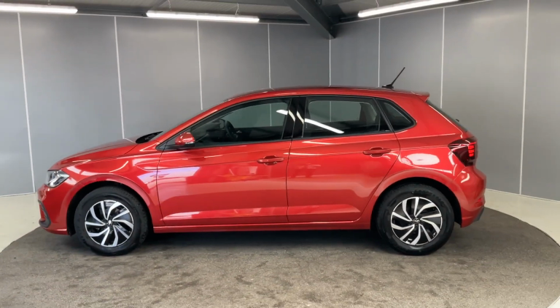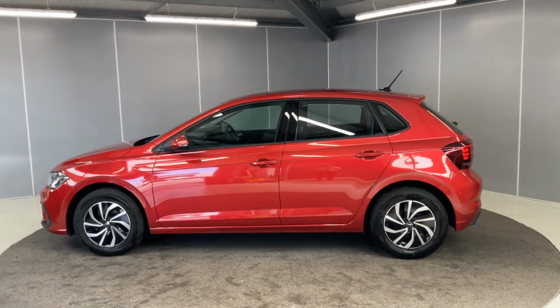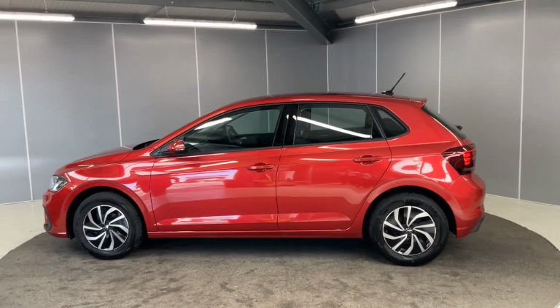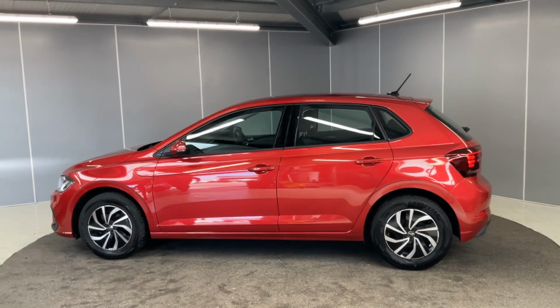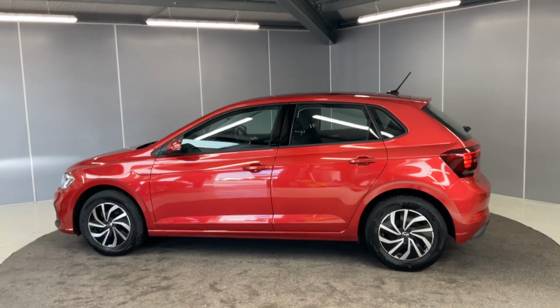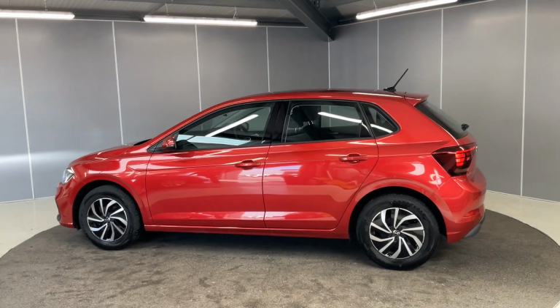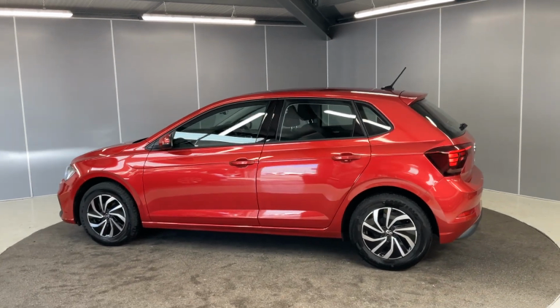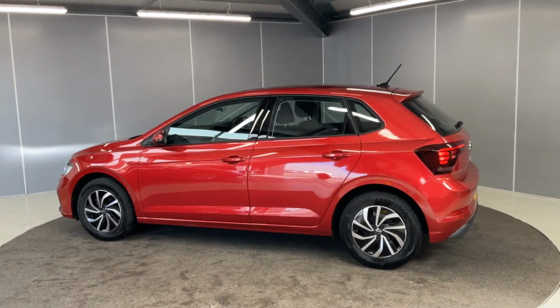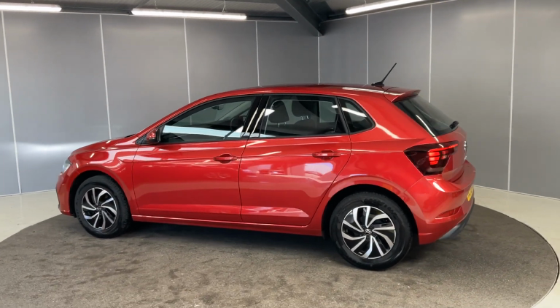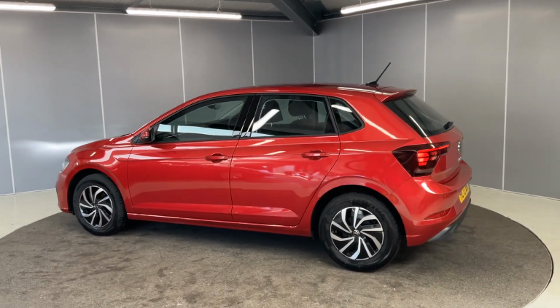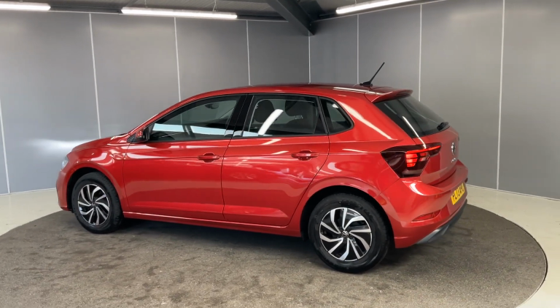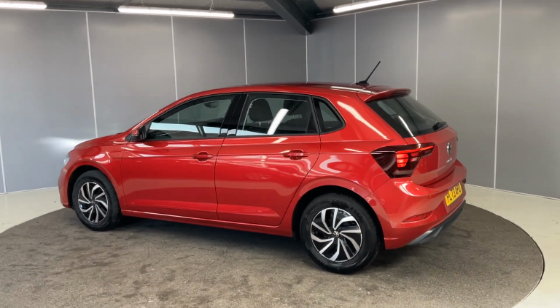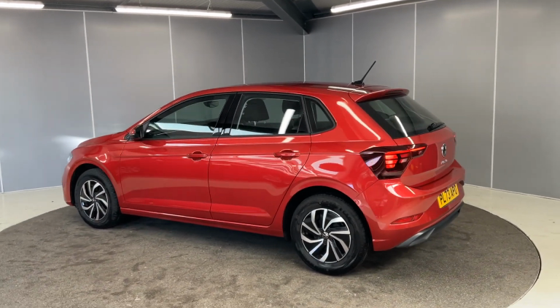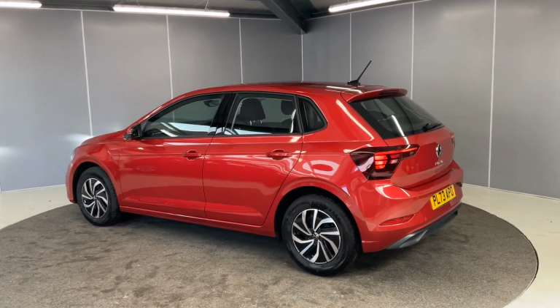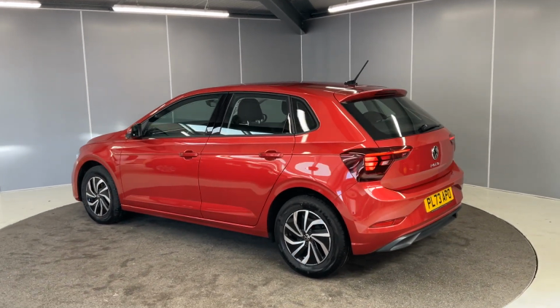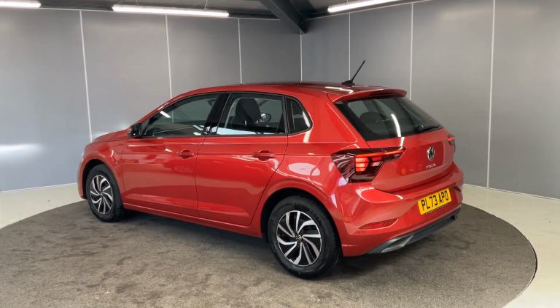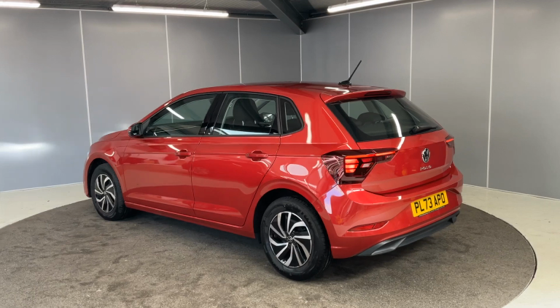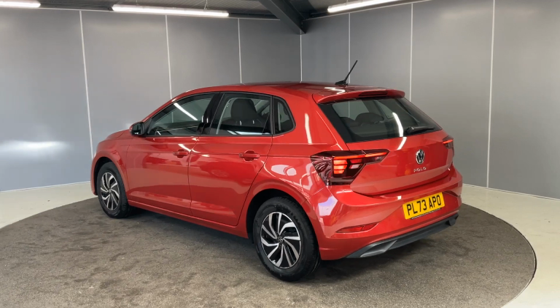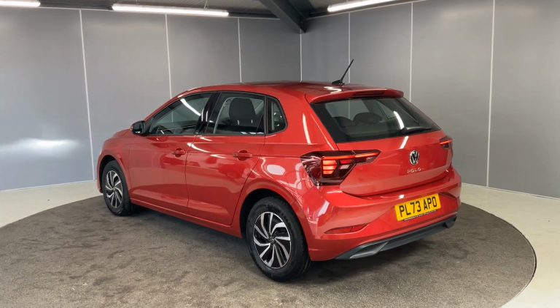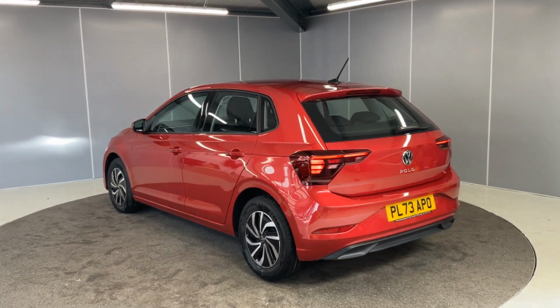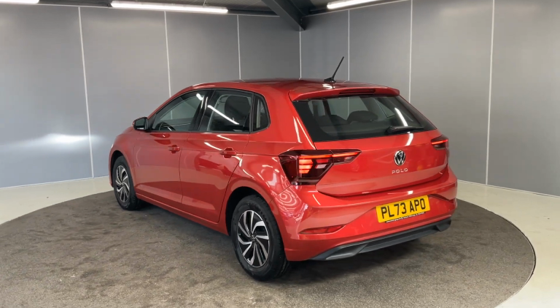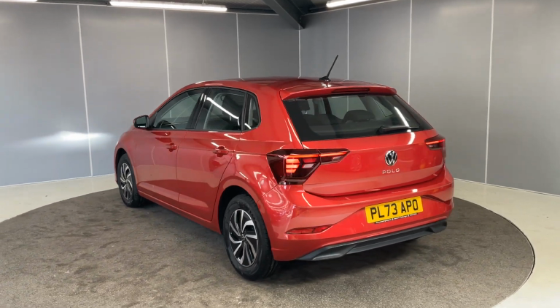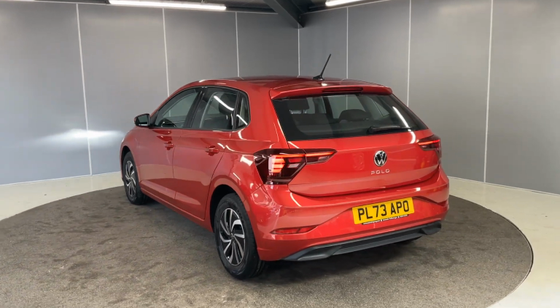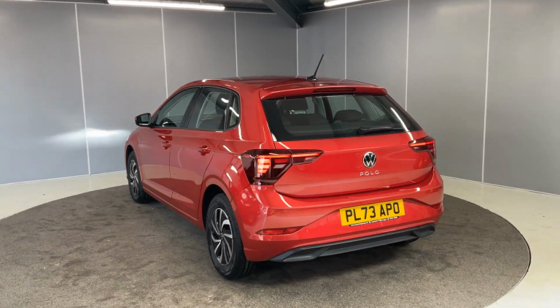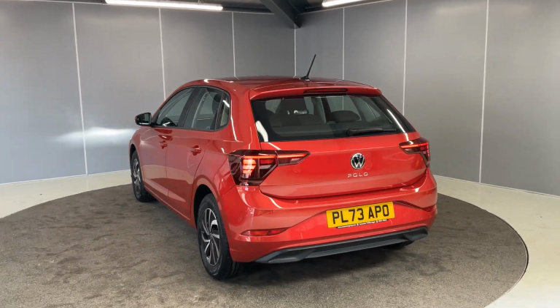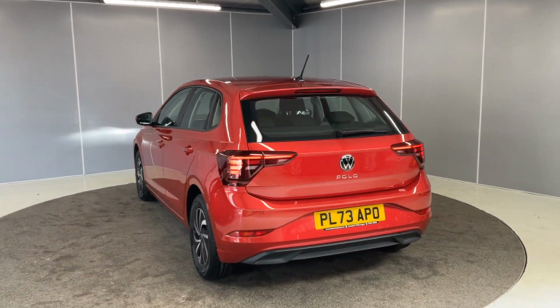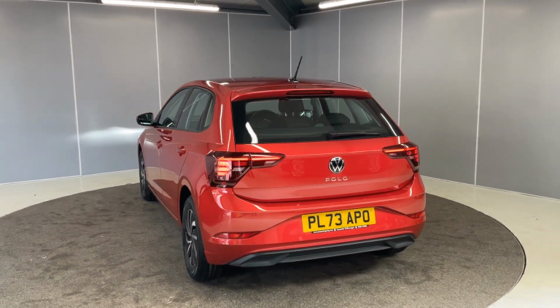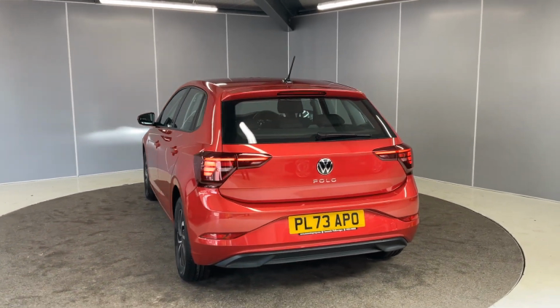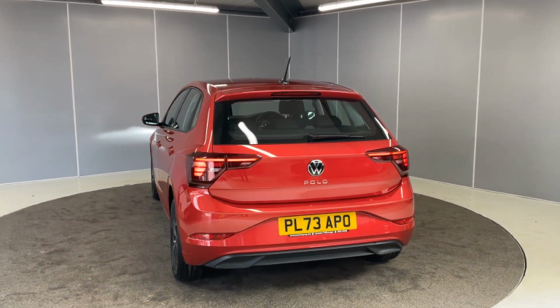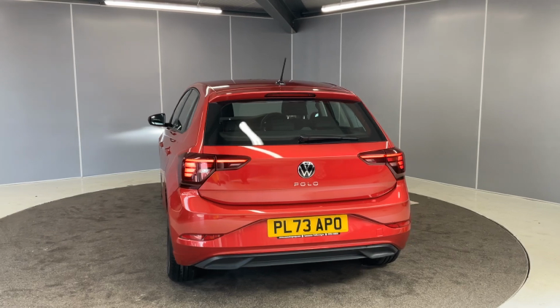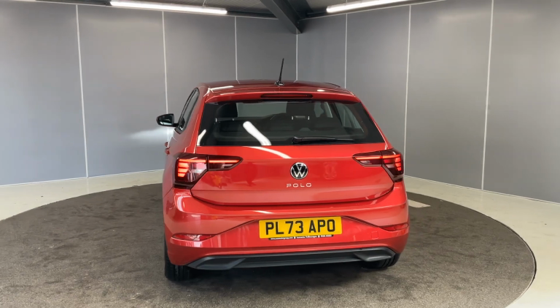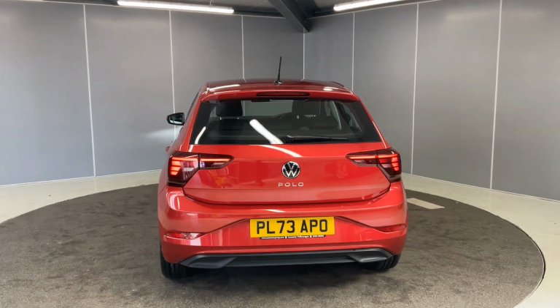This car does qualify for our Volkswagen Approved scheme. So you've got two years warranty, two years MoT cover, and you've also got two years roadside assistance. The car will also go through a 142 point check as part of our preparation.